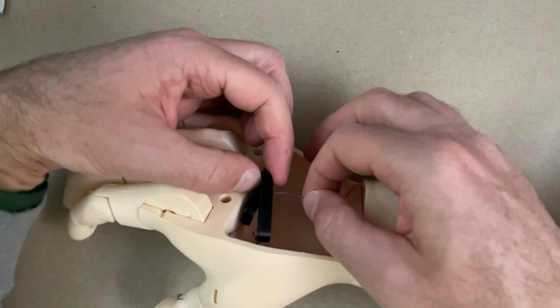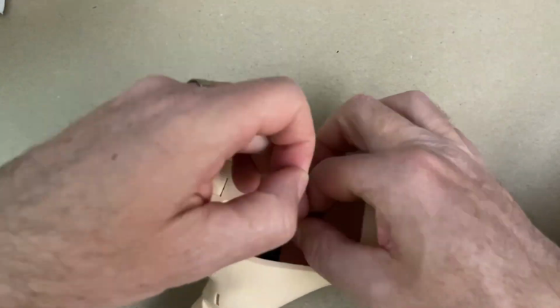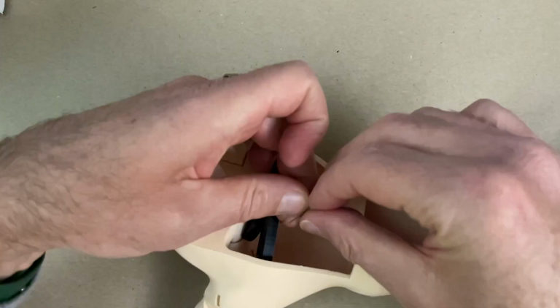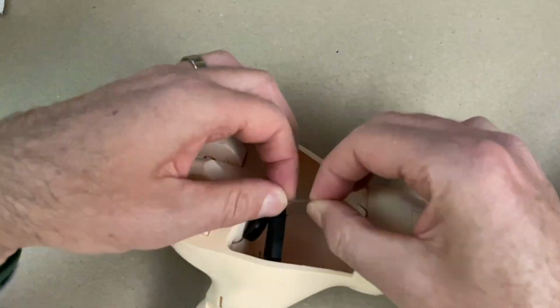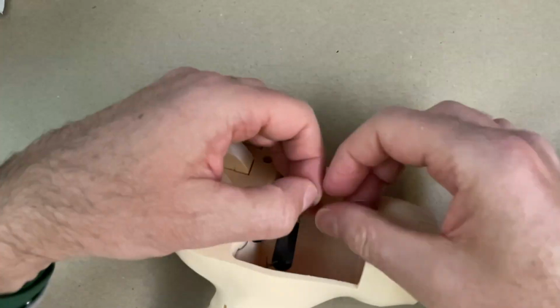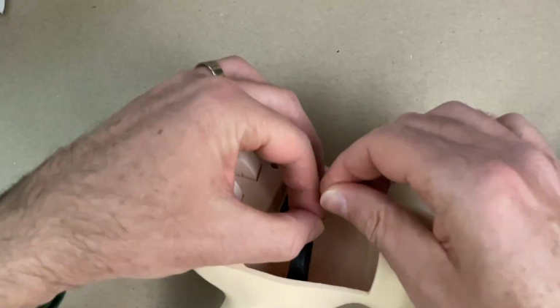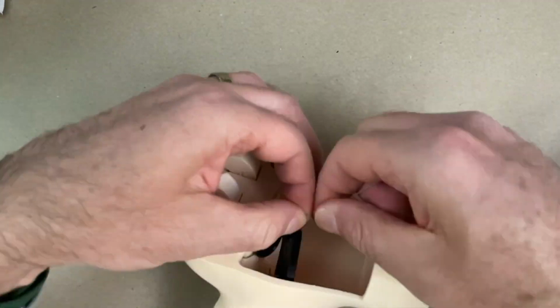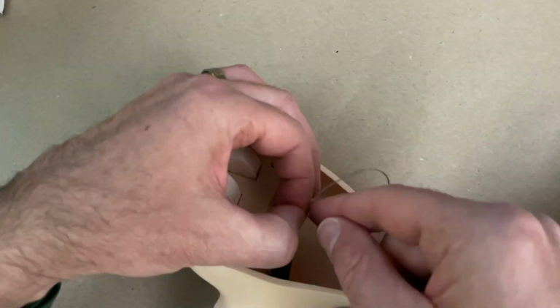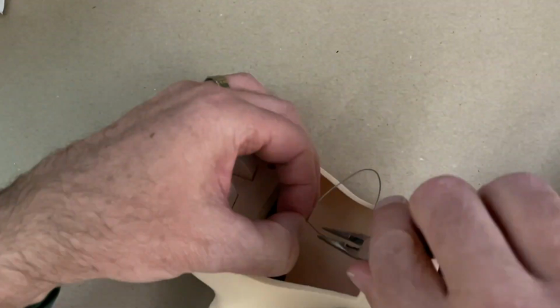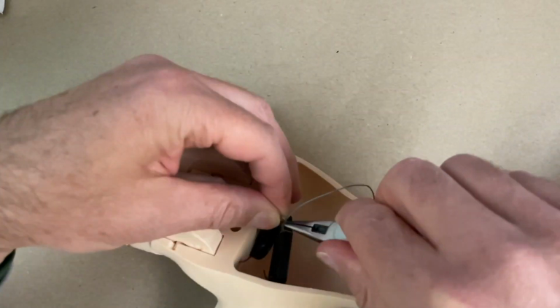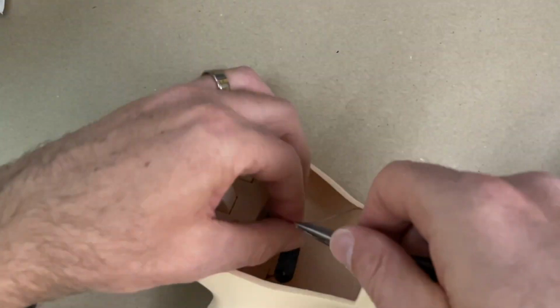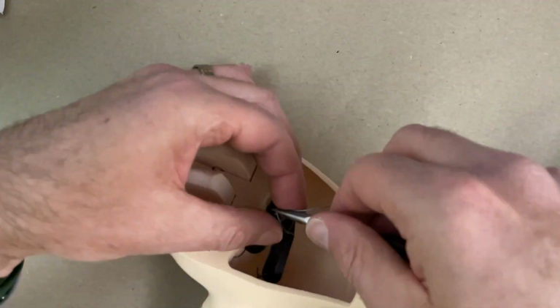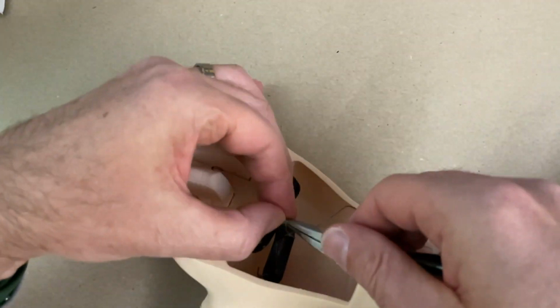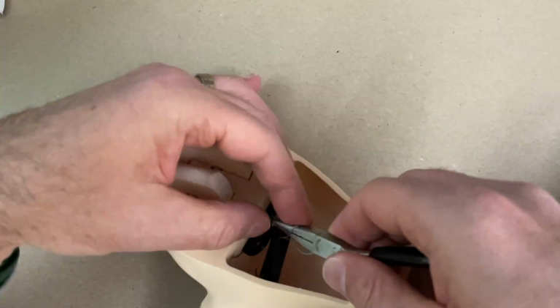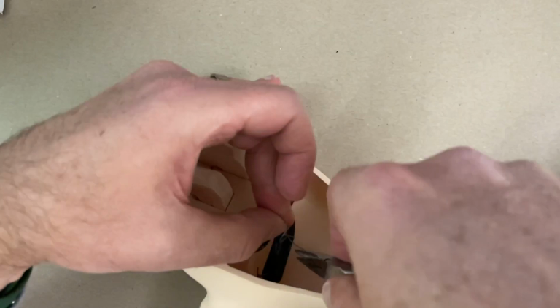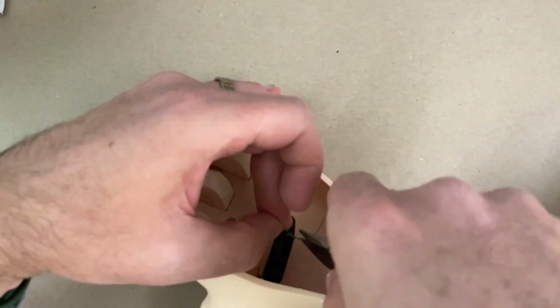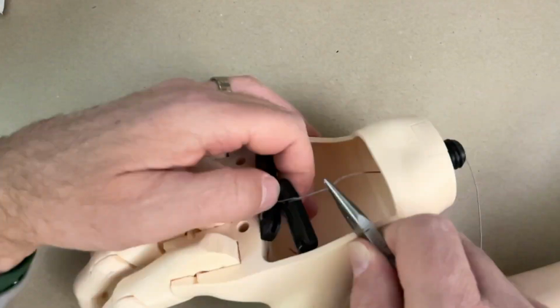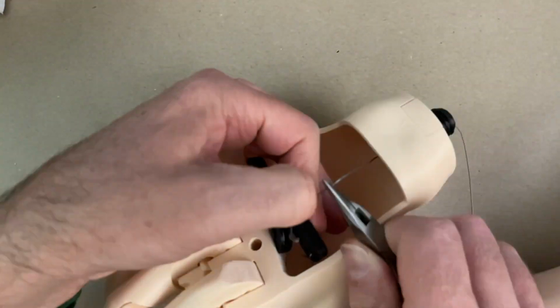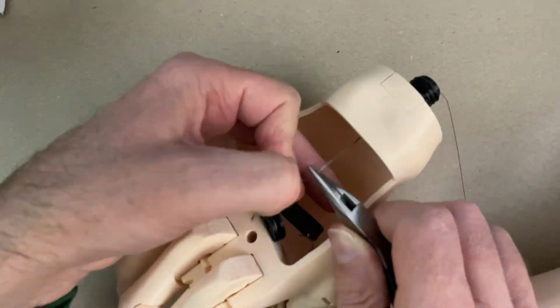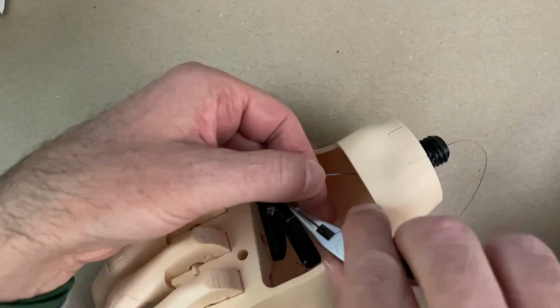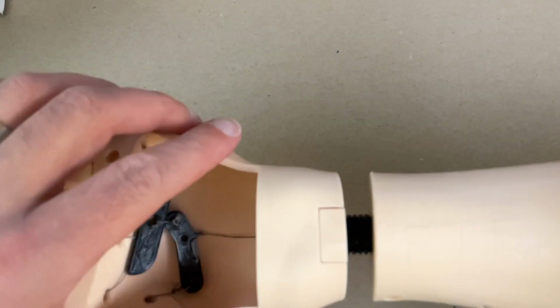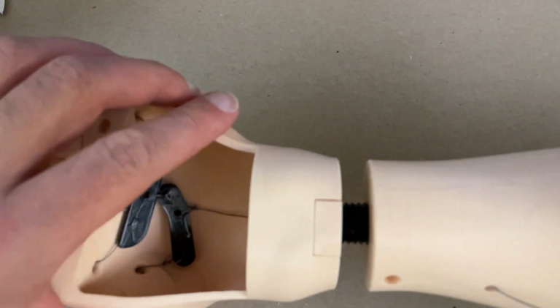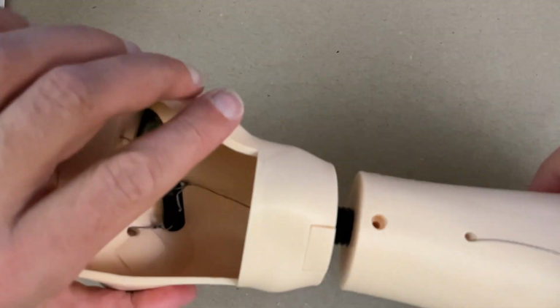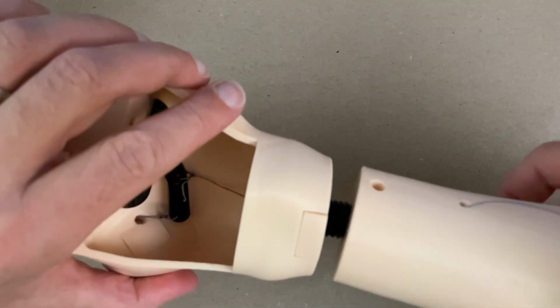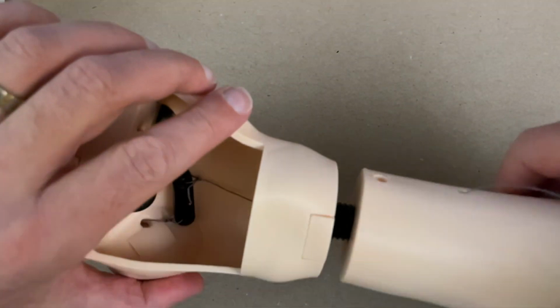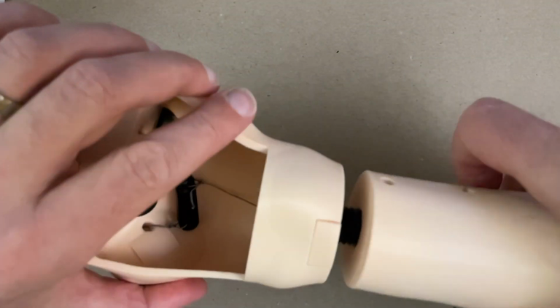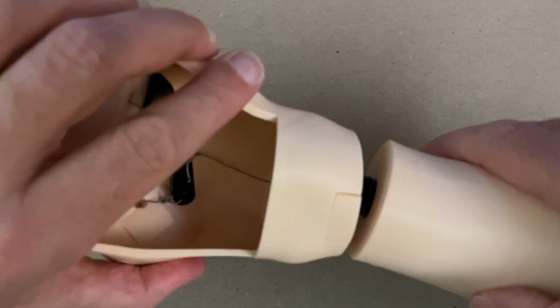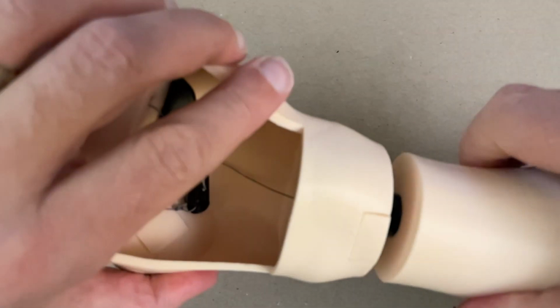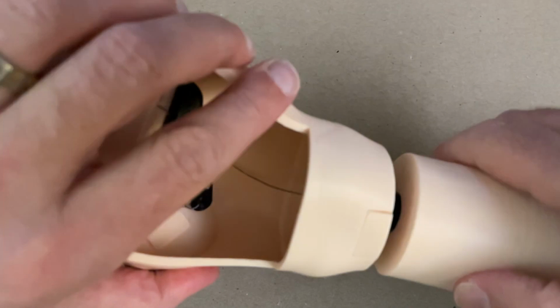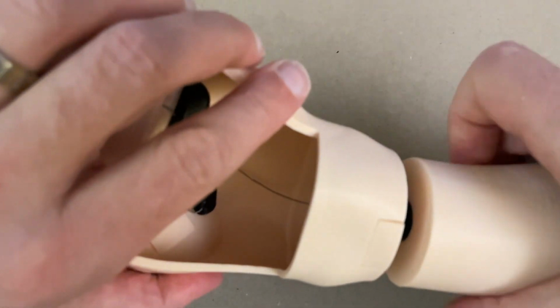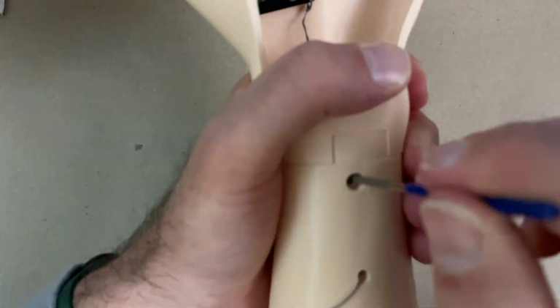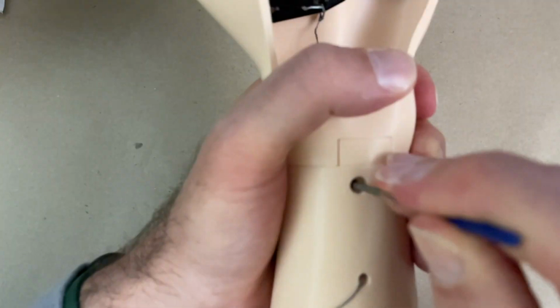Now I'm just going to tie this off at the top of the whipple tree. I'm going to put some CA glue on that to hold this knot, and then screw this arm and hand back together.